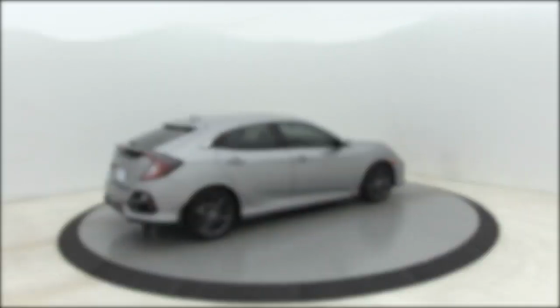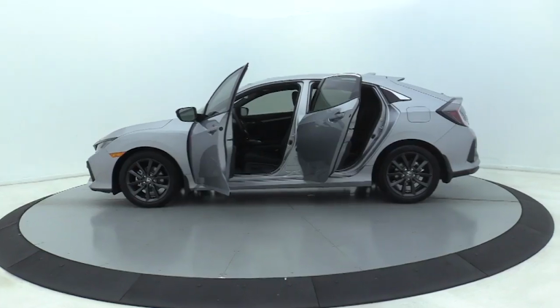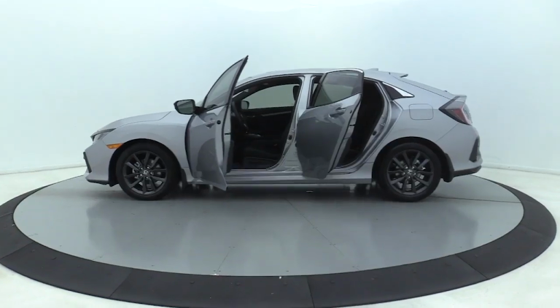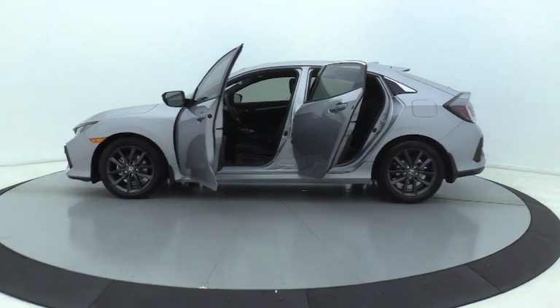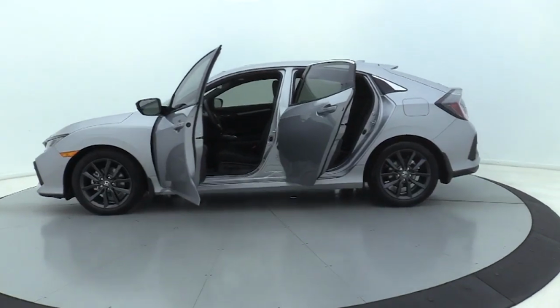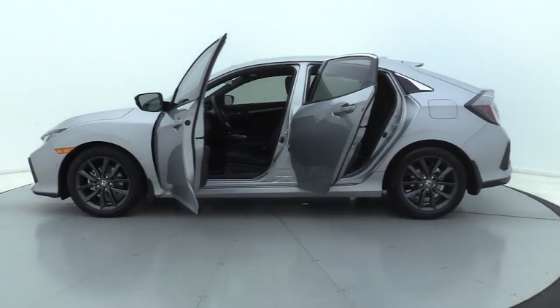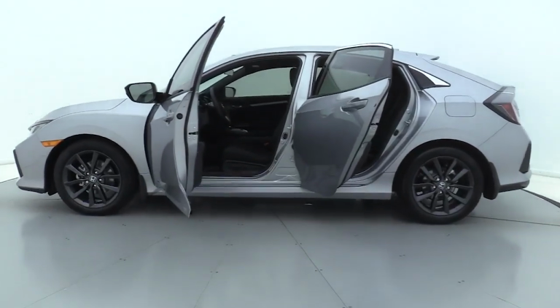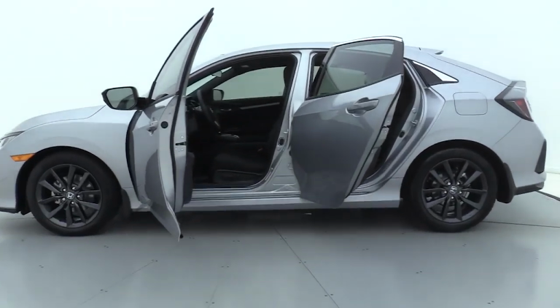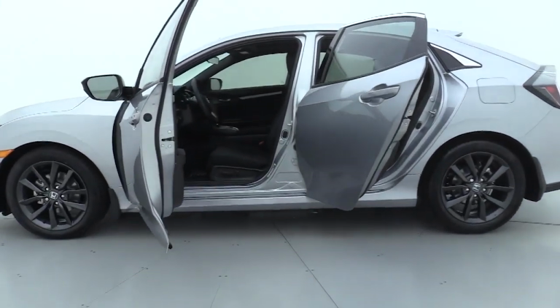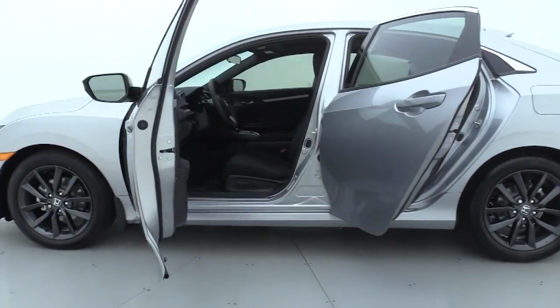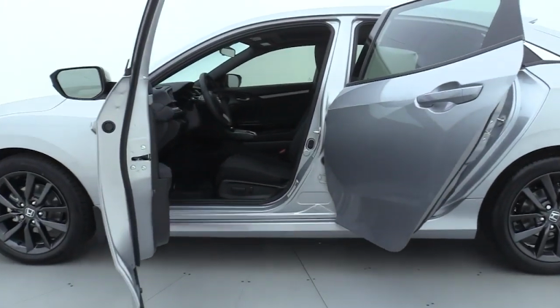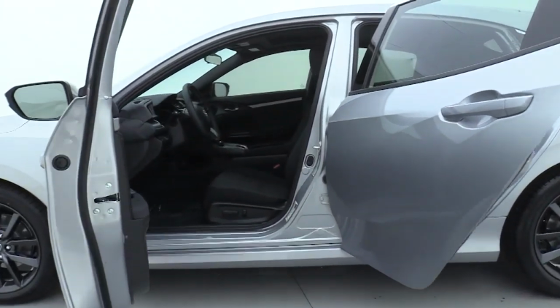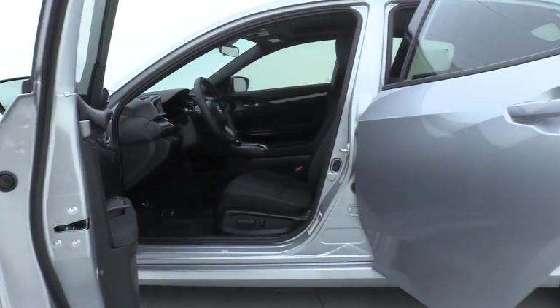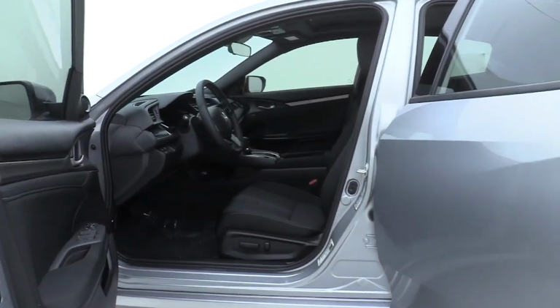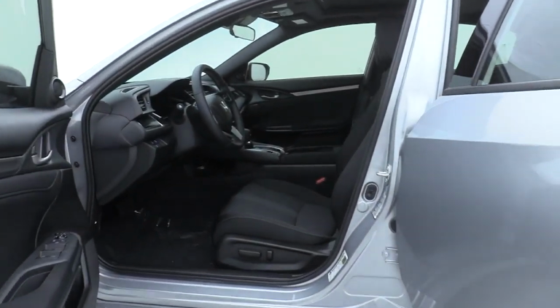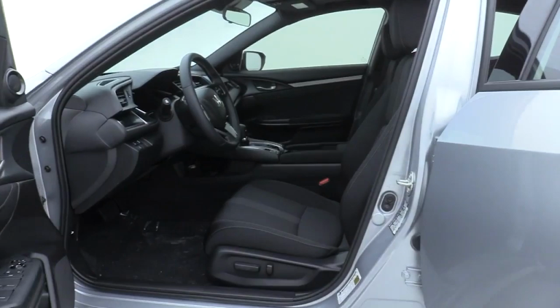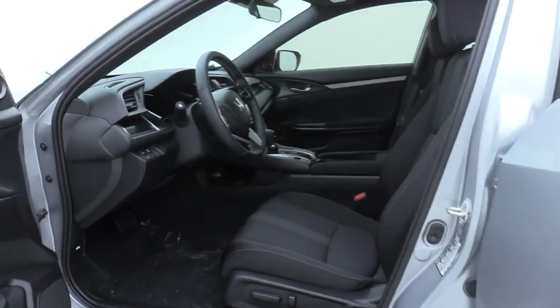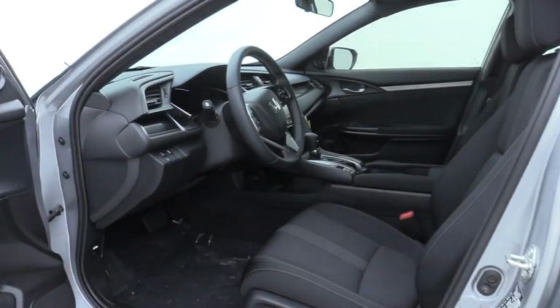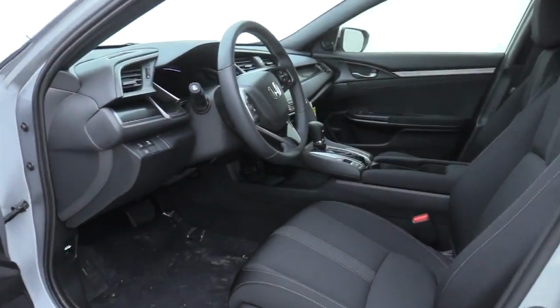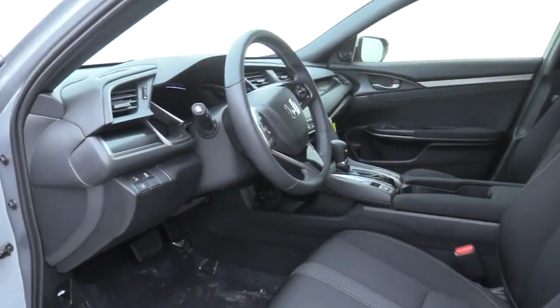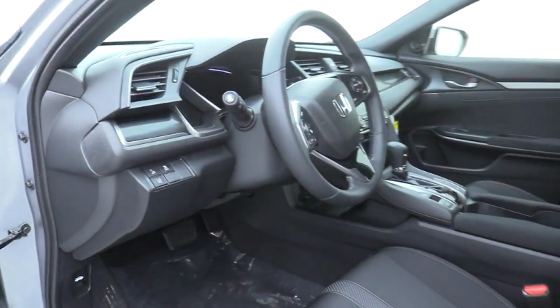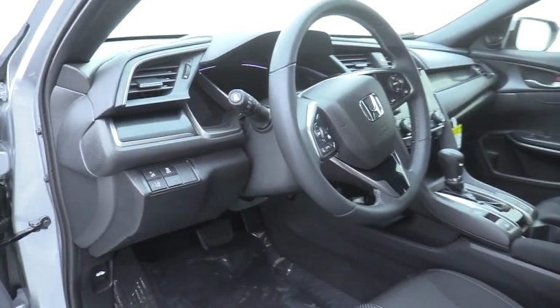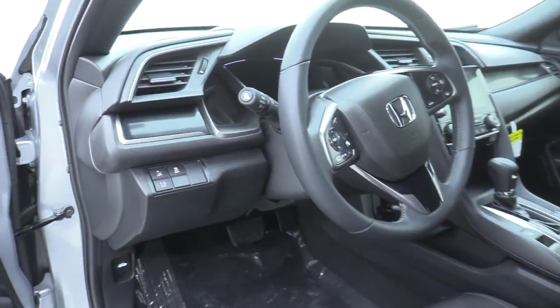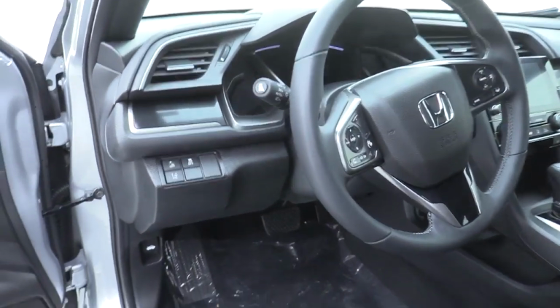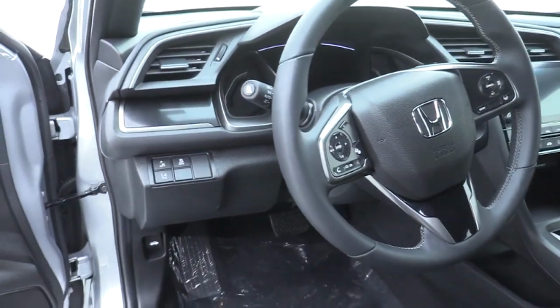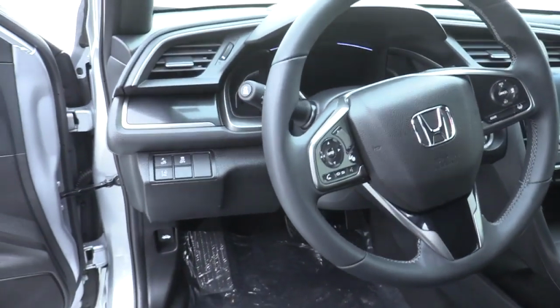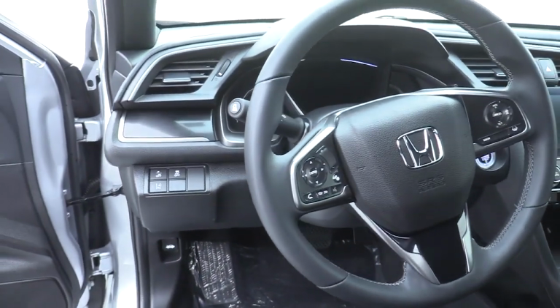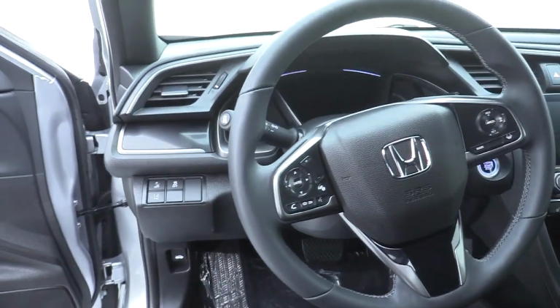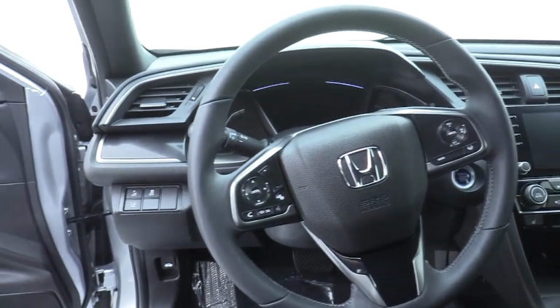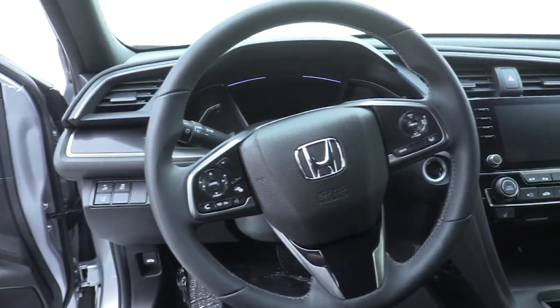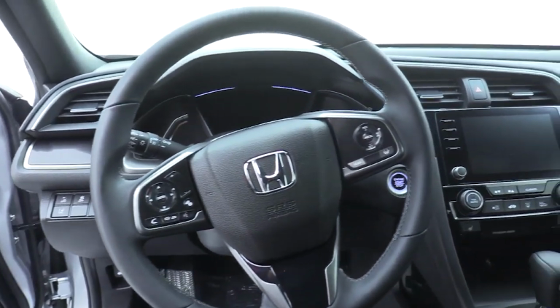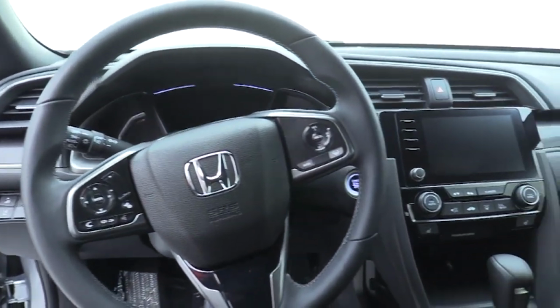Electronic stability control, fog lights, power windows, security system, brake assist, panic alarm, remote keyless entry, tachometer, power moonroof, power driver's seat, rear window wiper, and driver vanity mirror.